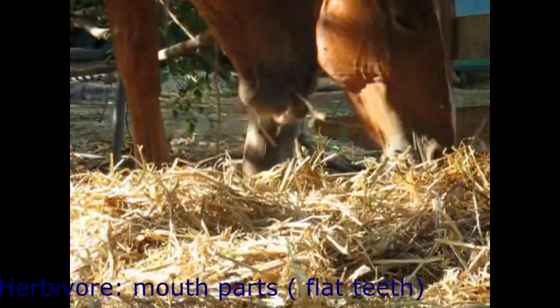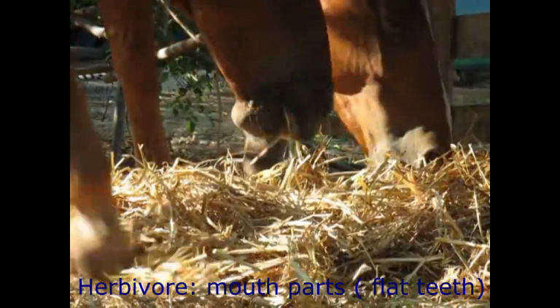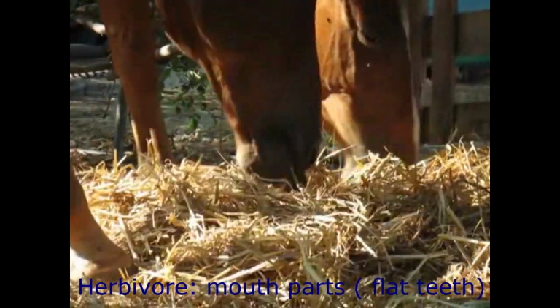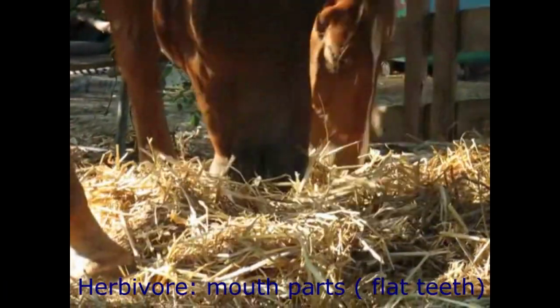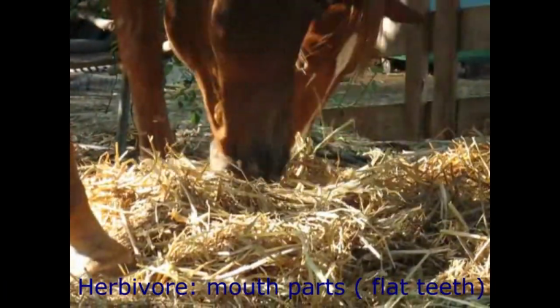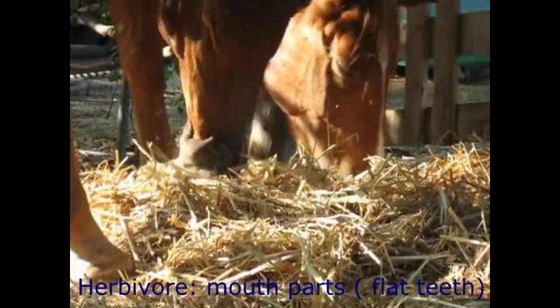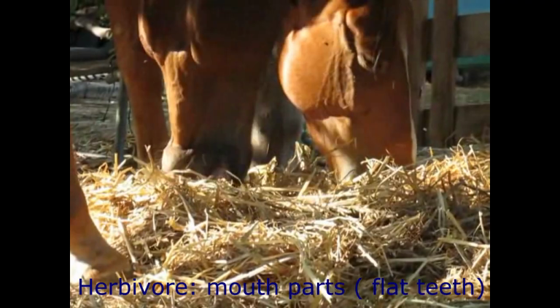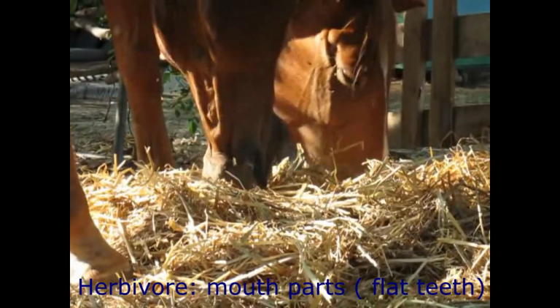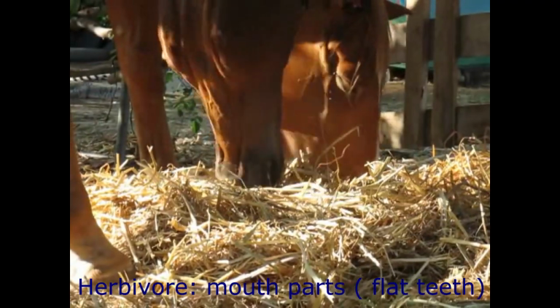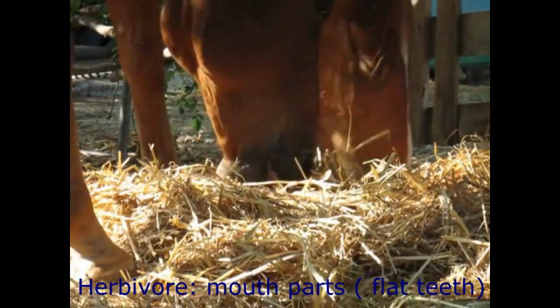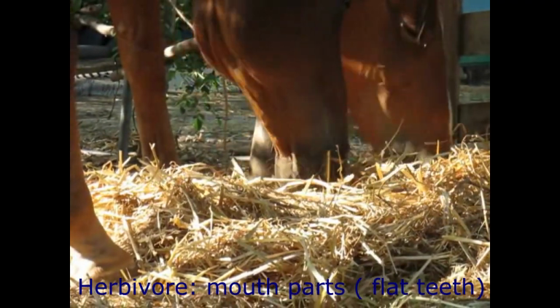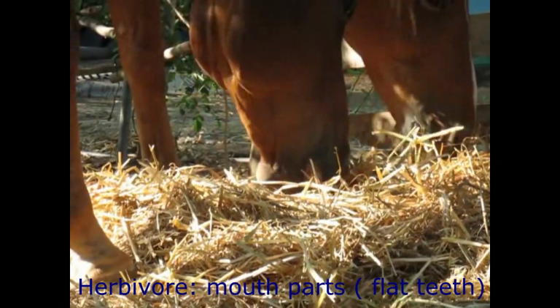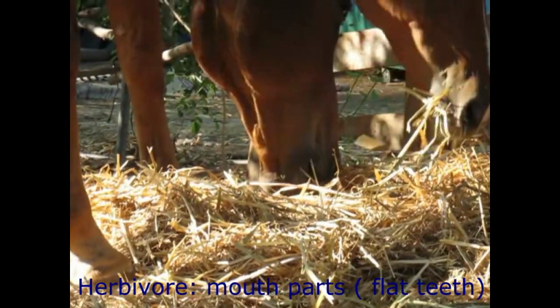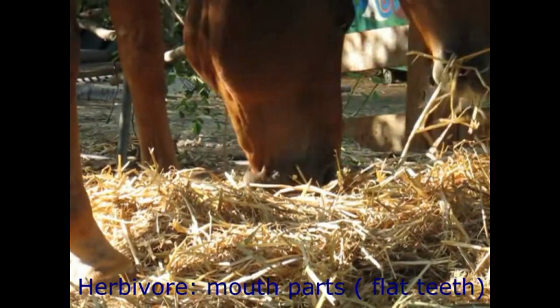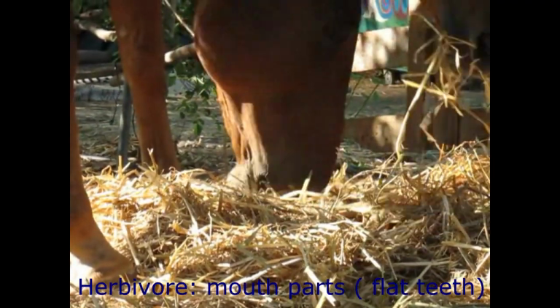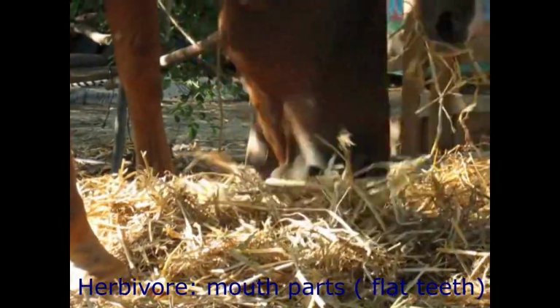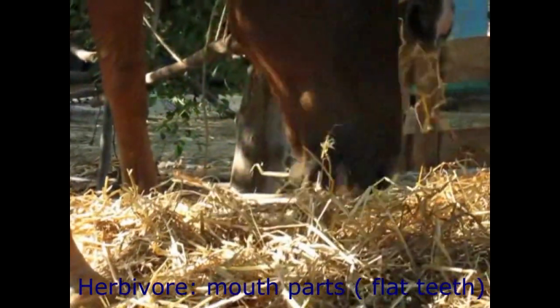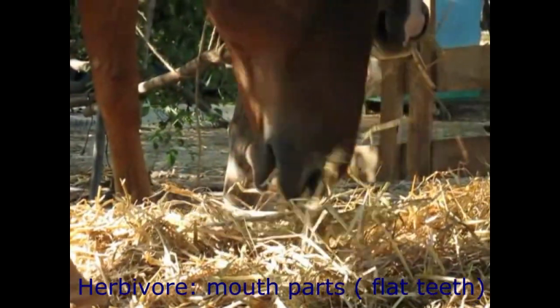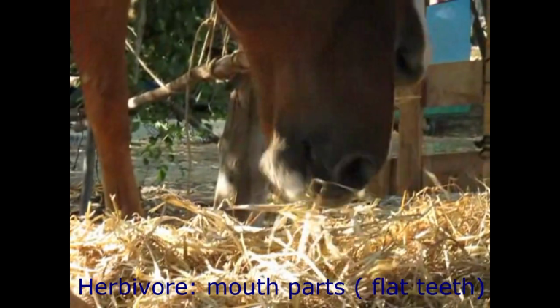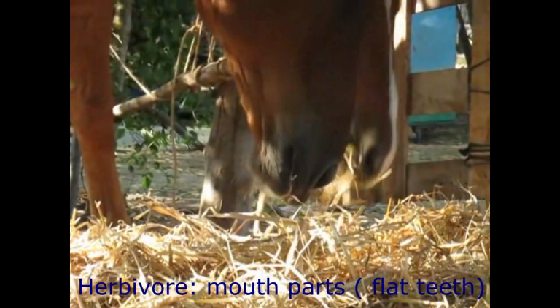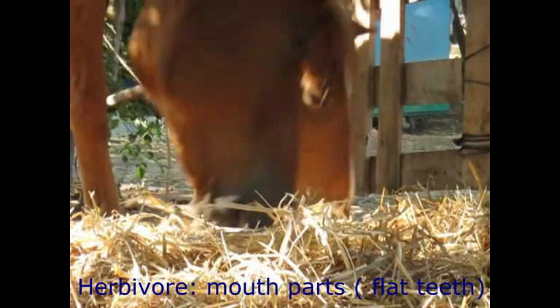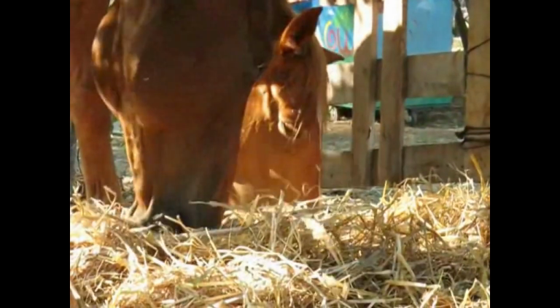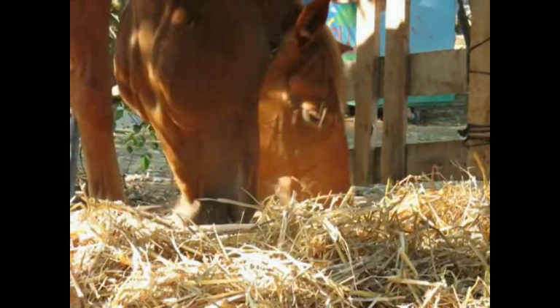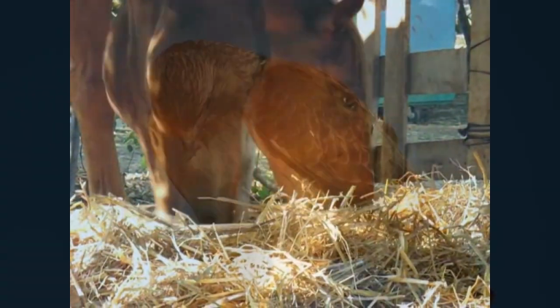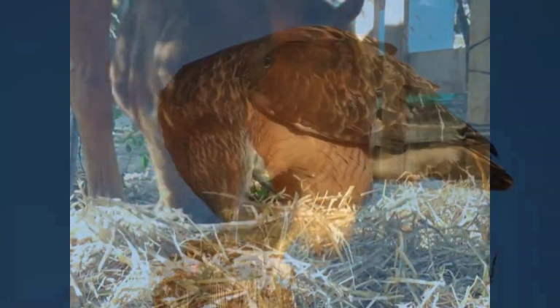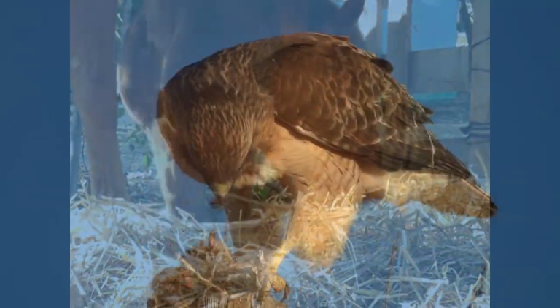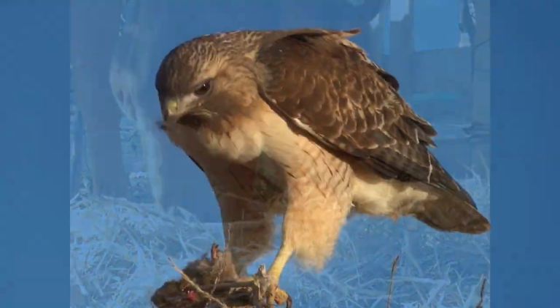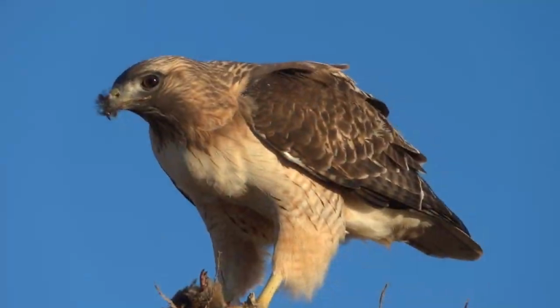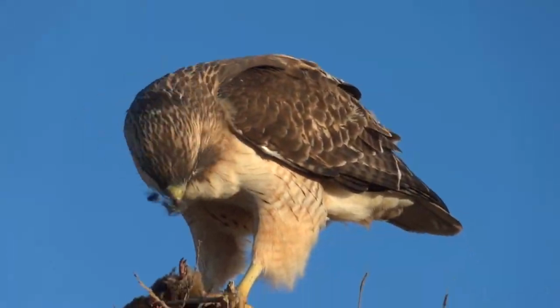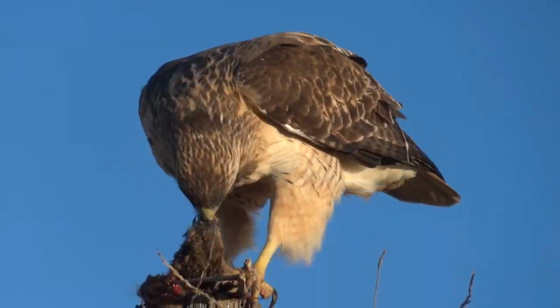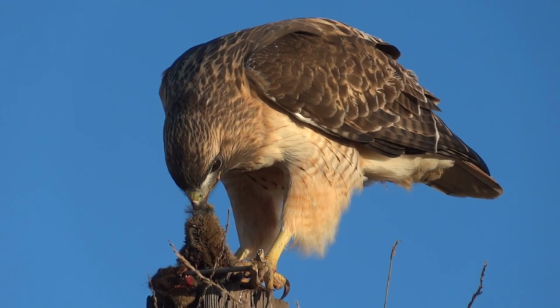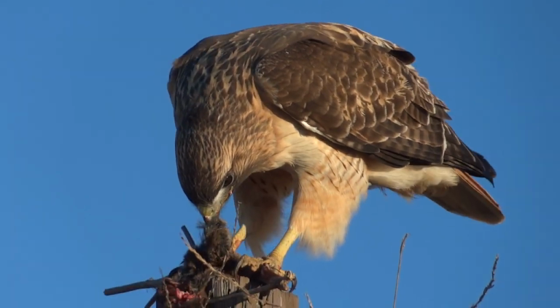Horses are examples of herbivores because they obtain all their energy from plant material such as grasses. Unlike some other animals, horses have flat teeth for grinding and chewing their food. The process of chewing food is called mechanical digestion.